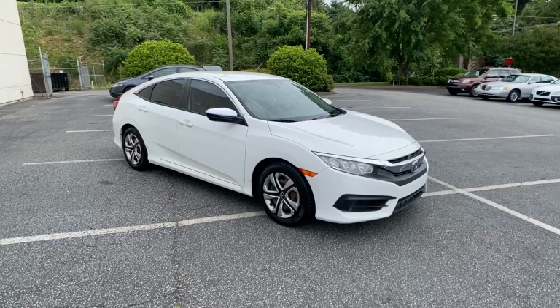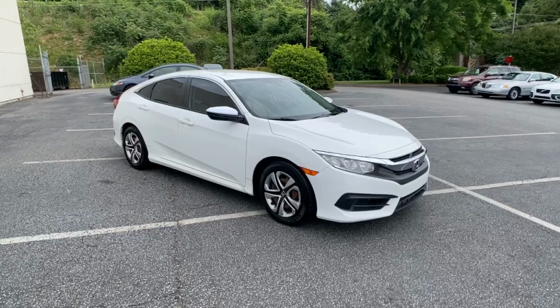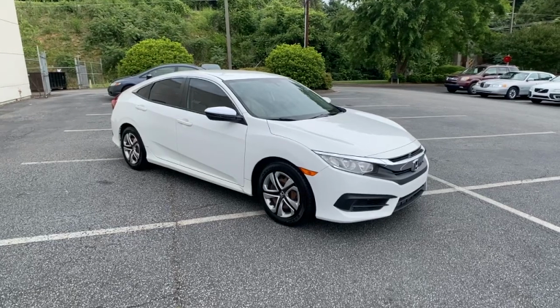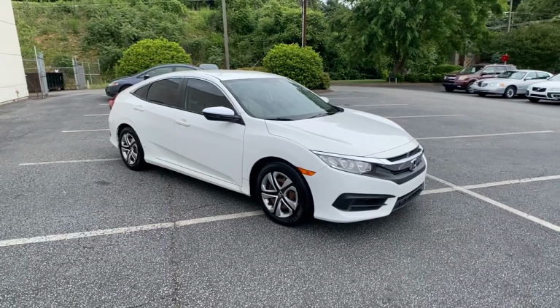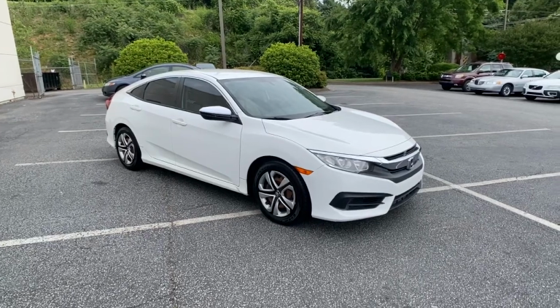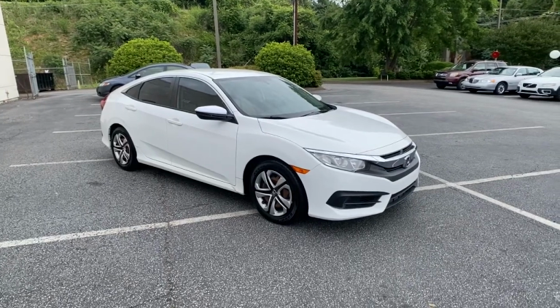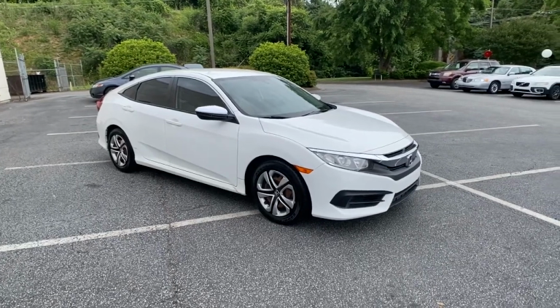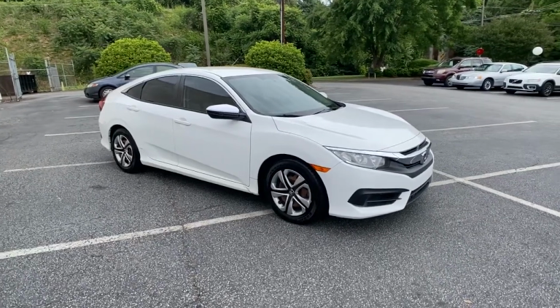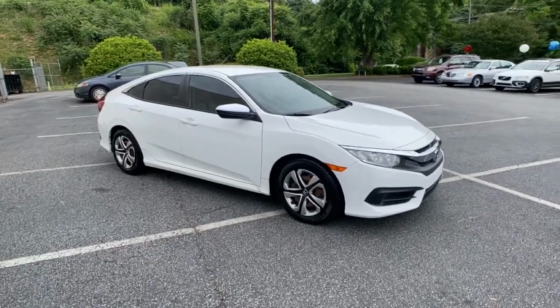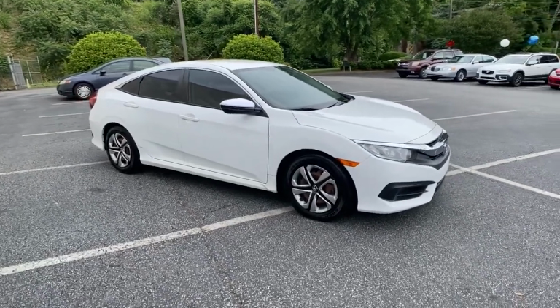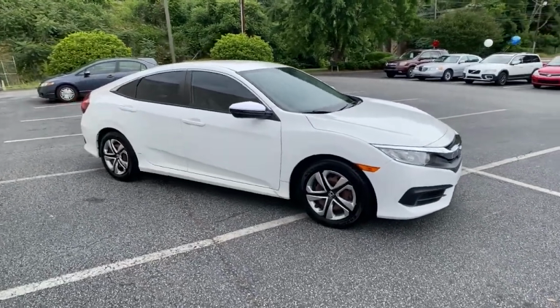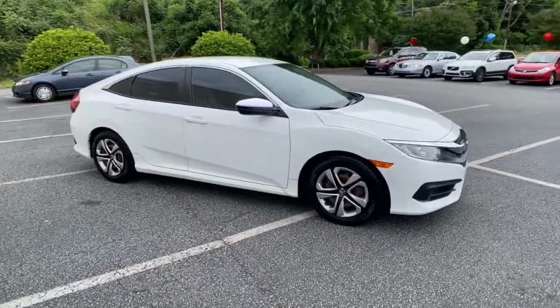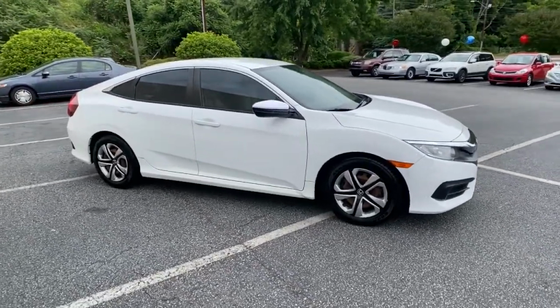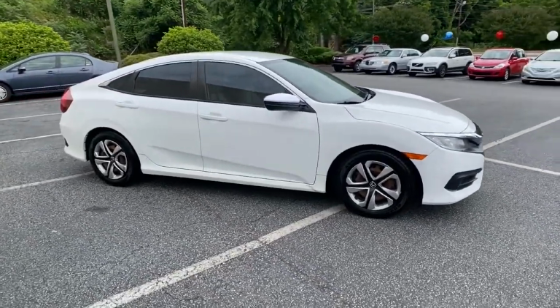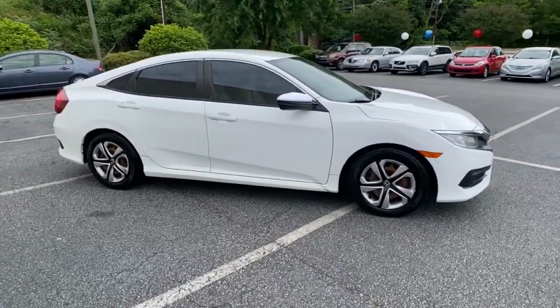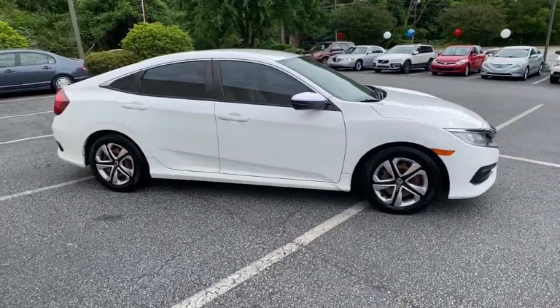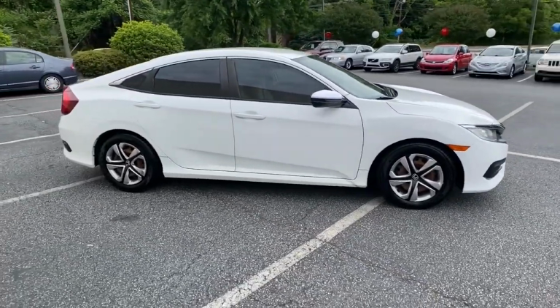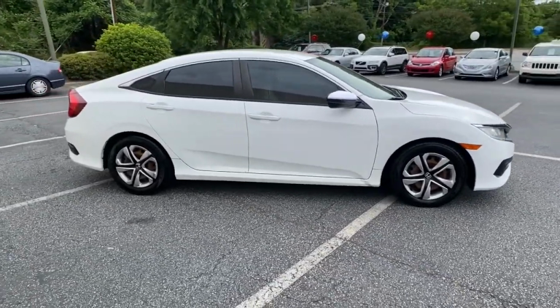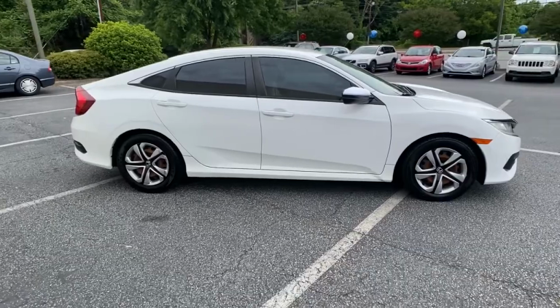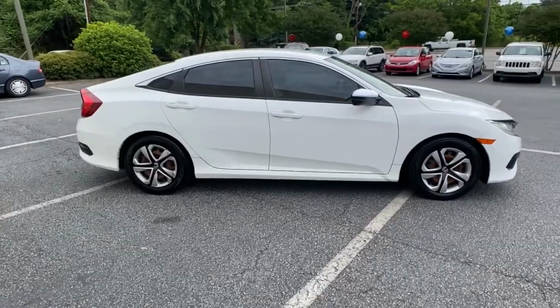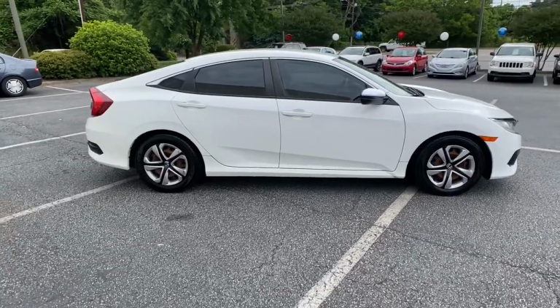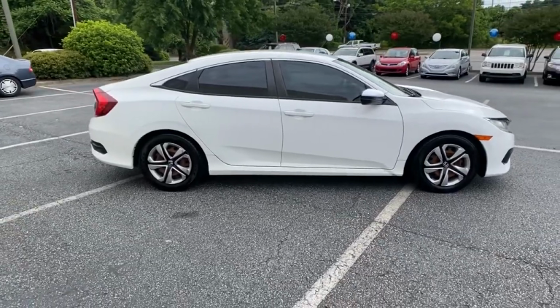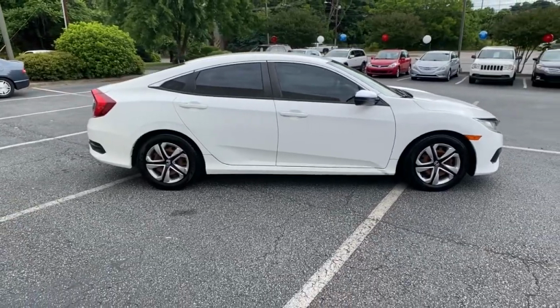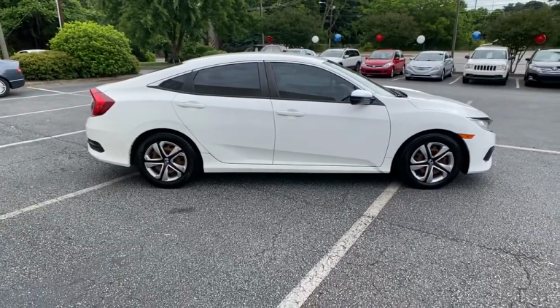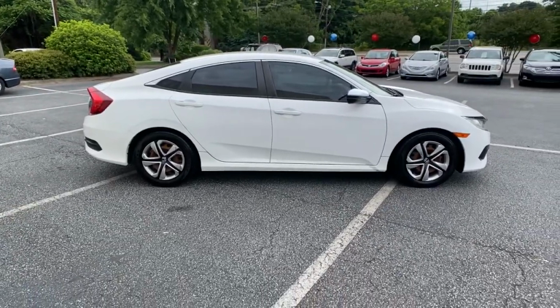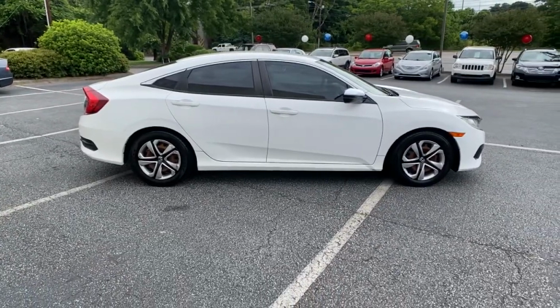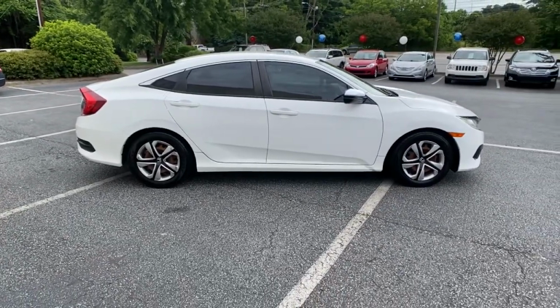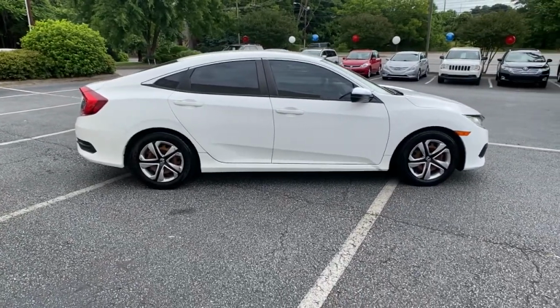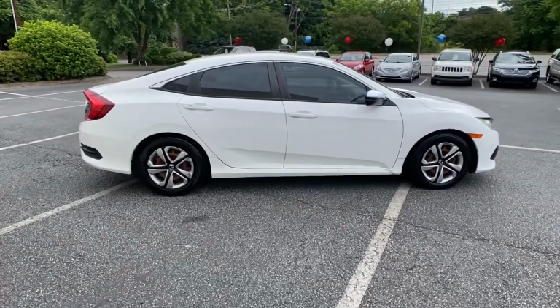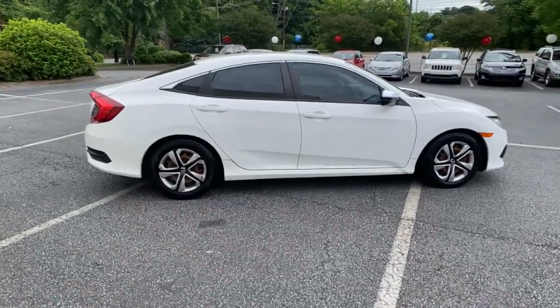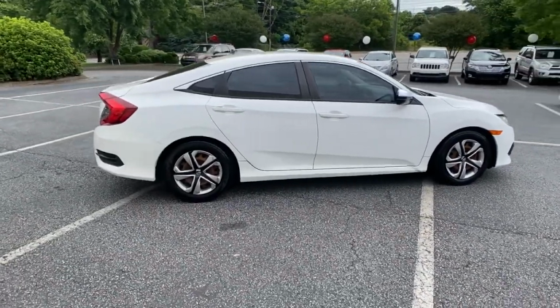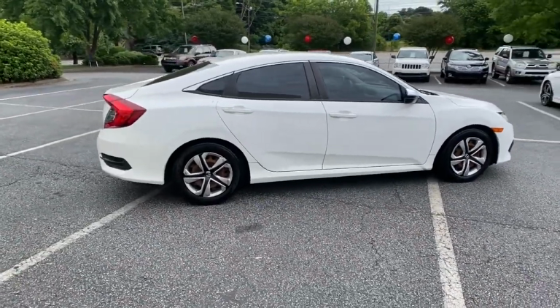Here is a wonderful 2016 Honda Civic. This vehicle still has fewer than 100,000 miles on the clock, so it won't last long.